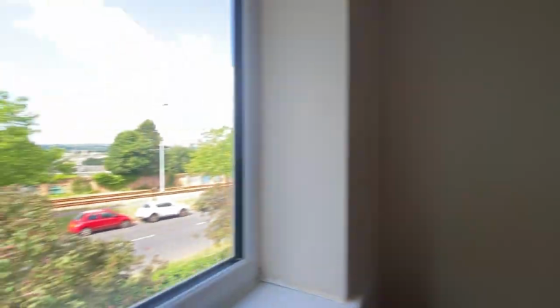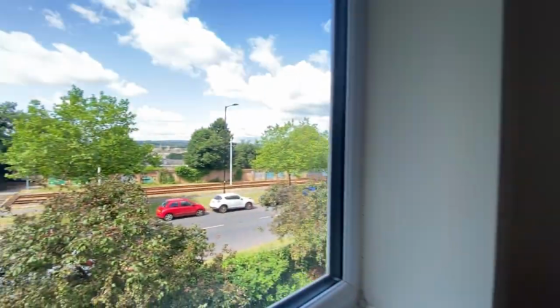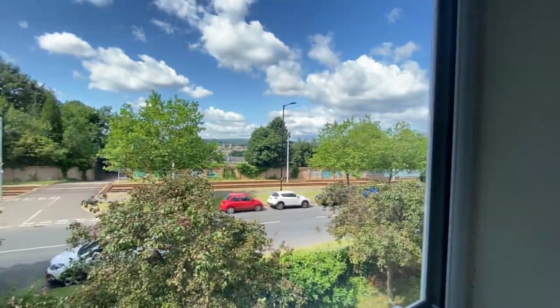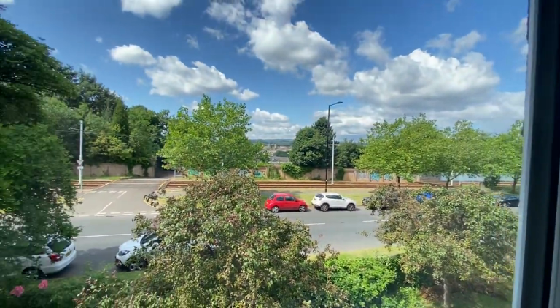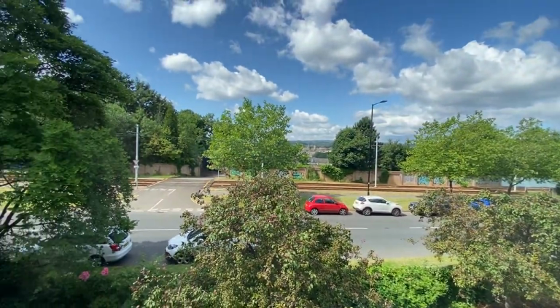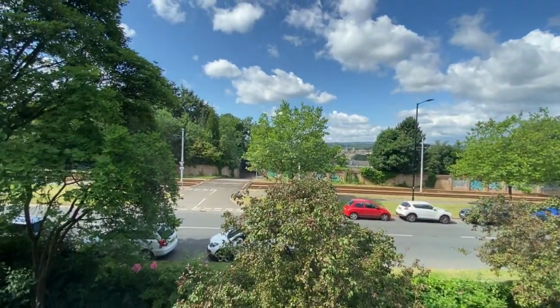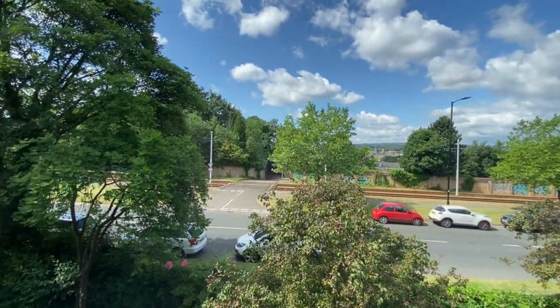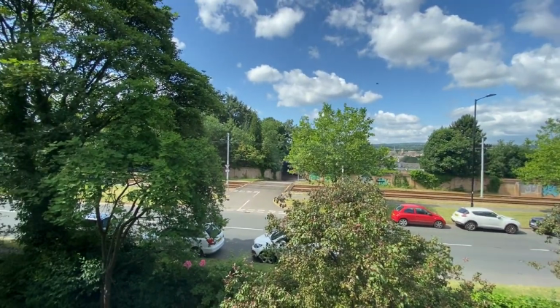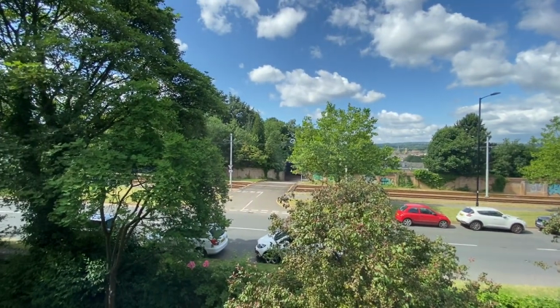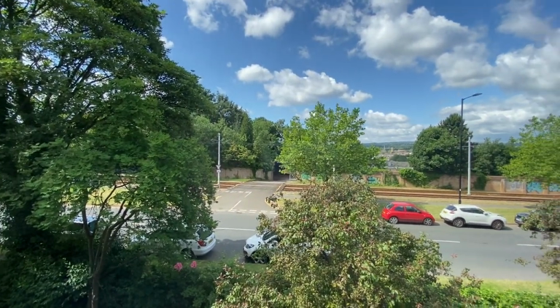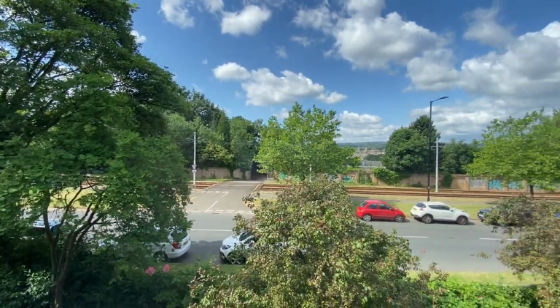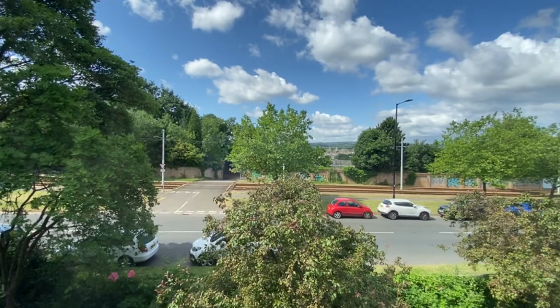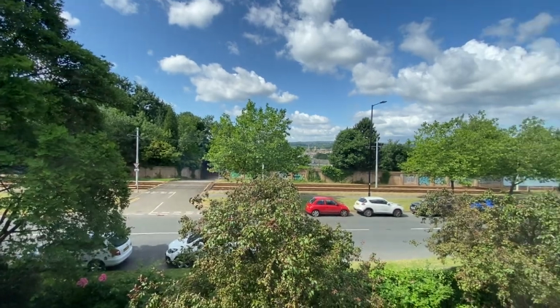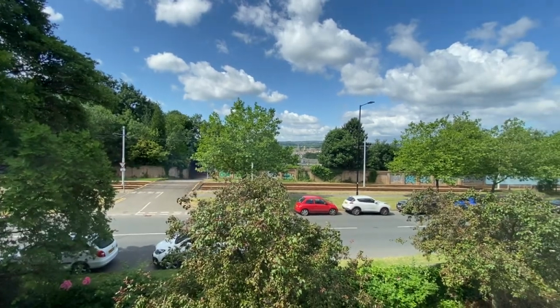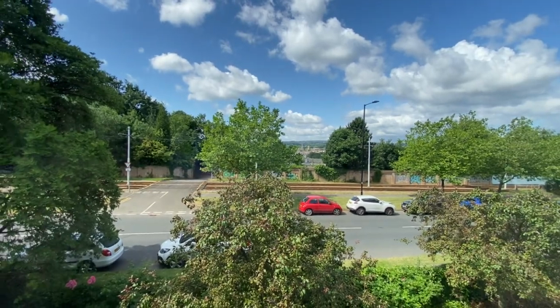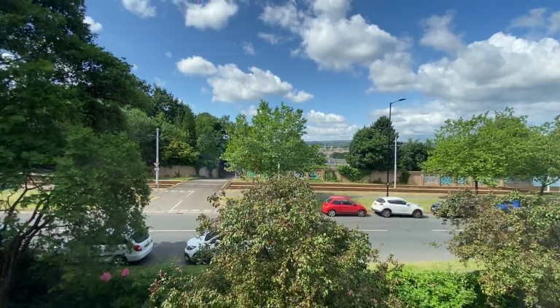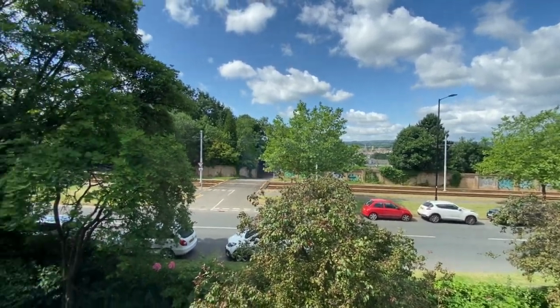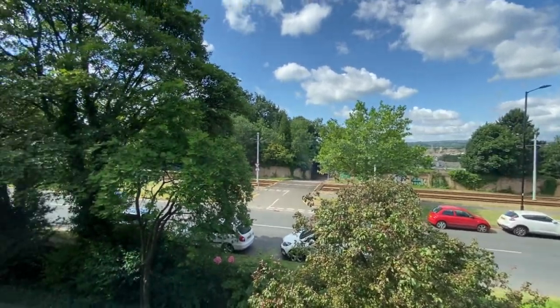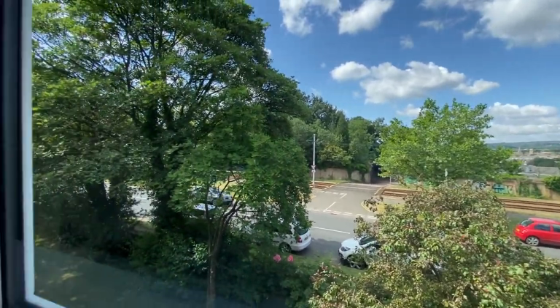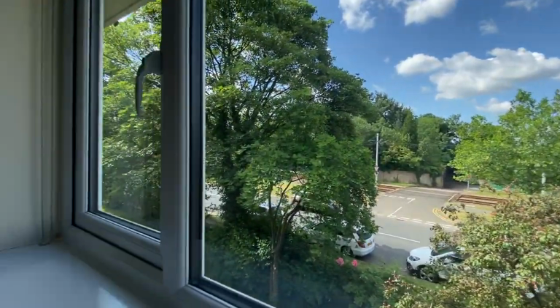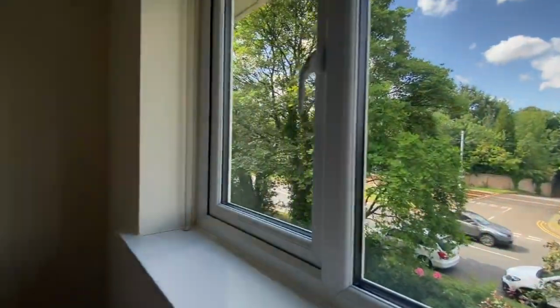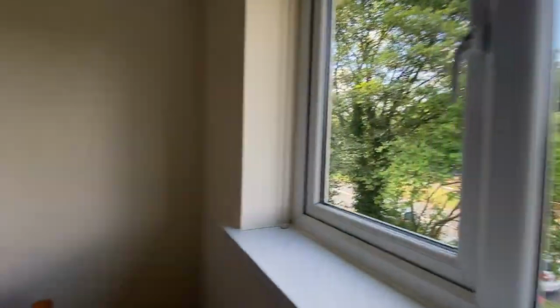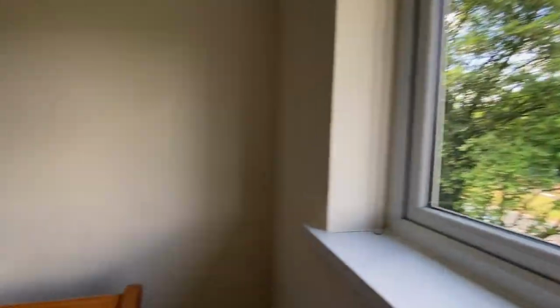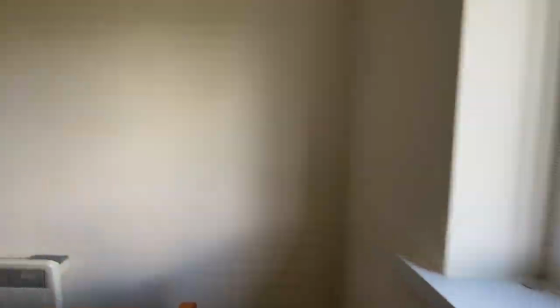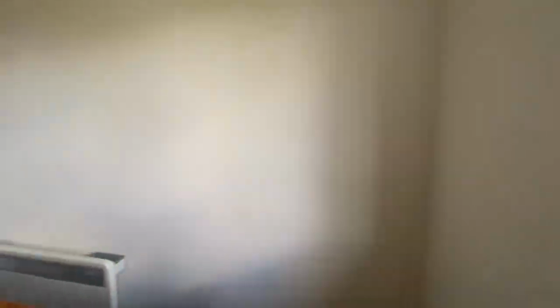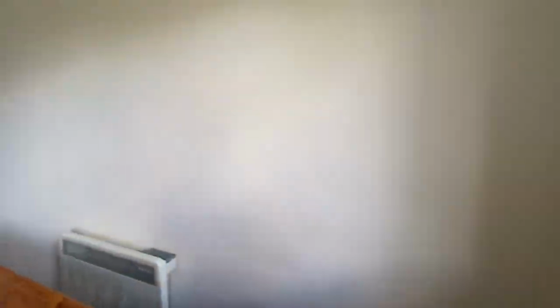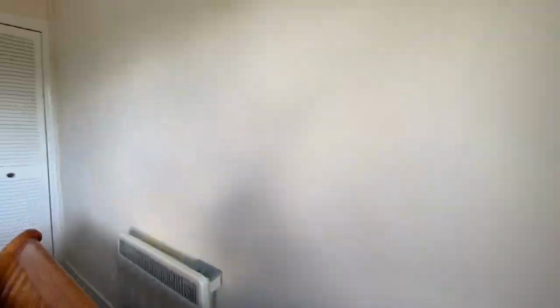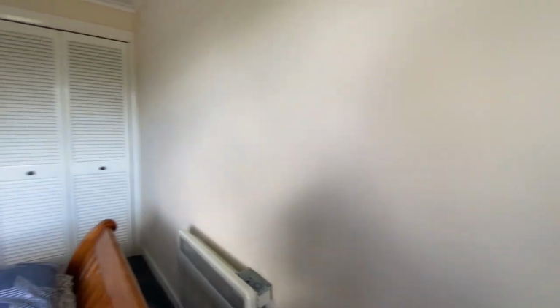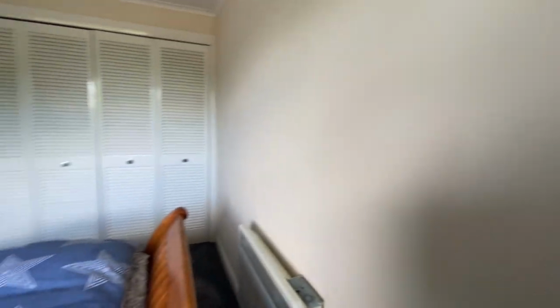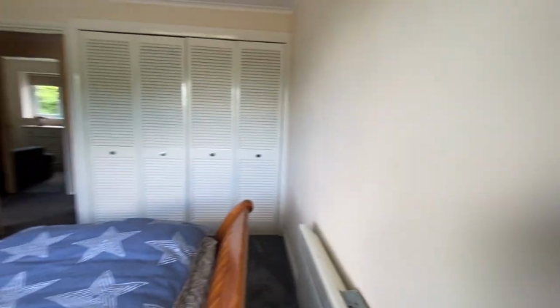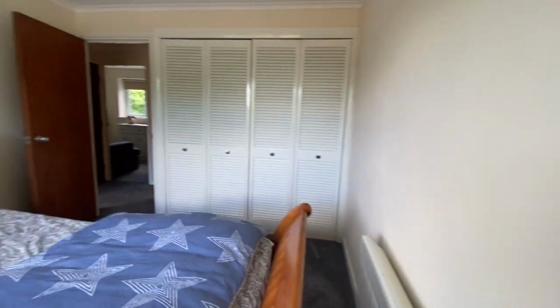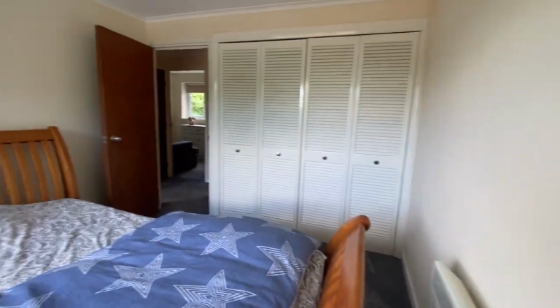This property is in the perfect location for access to the Supertram link. It's also within walking distance of the city centre as well as local shops and amenities.